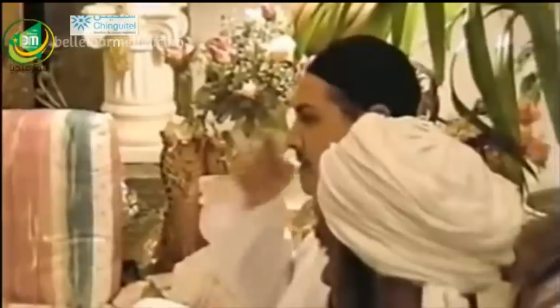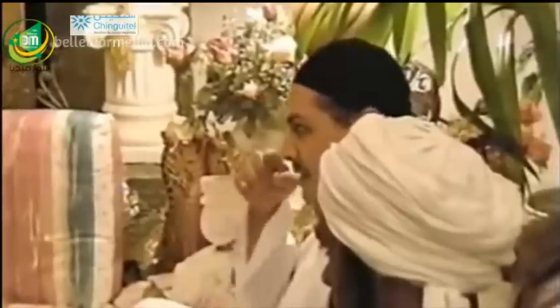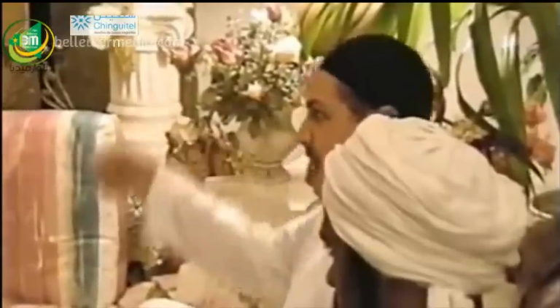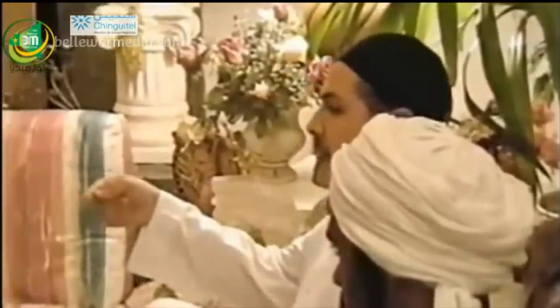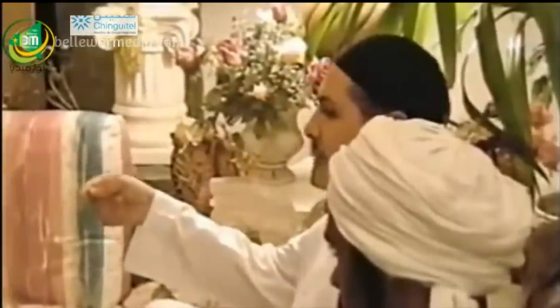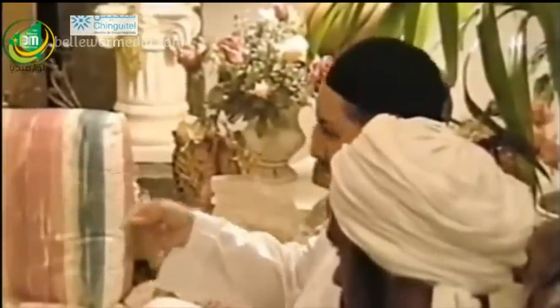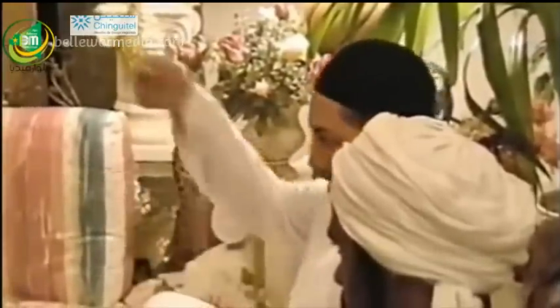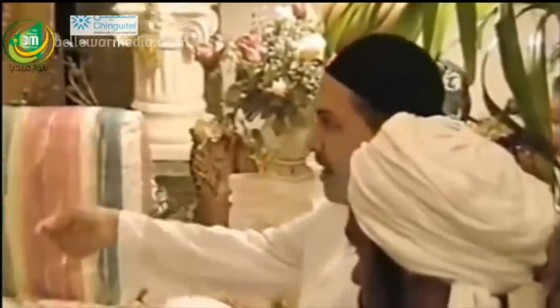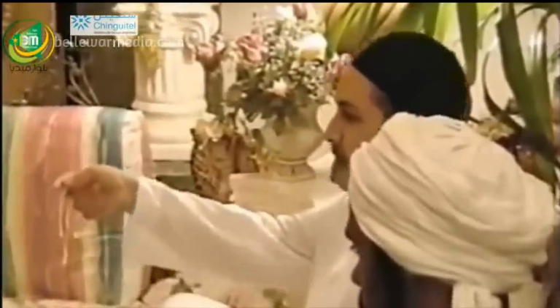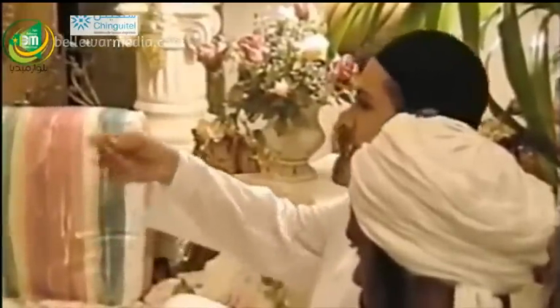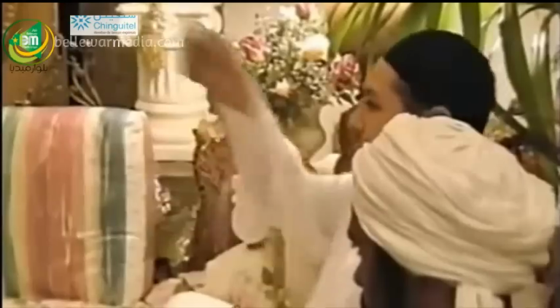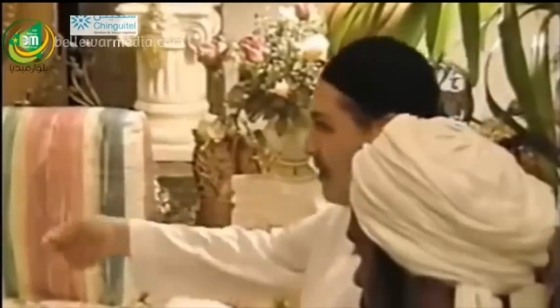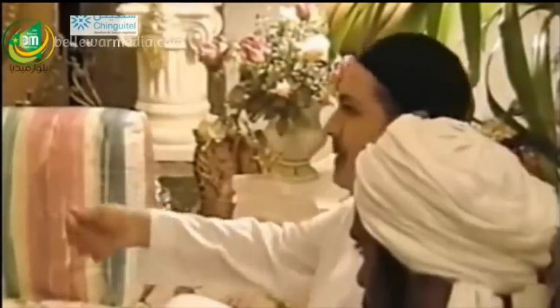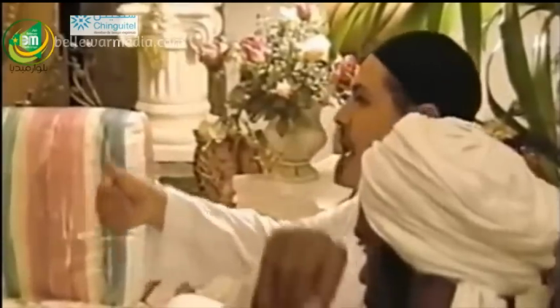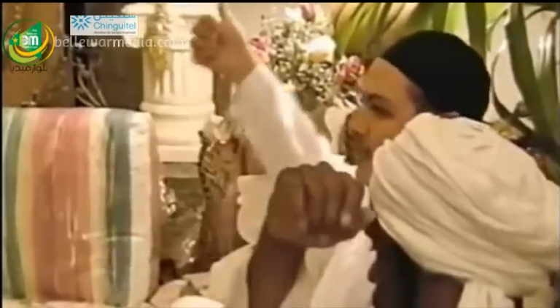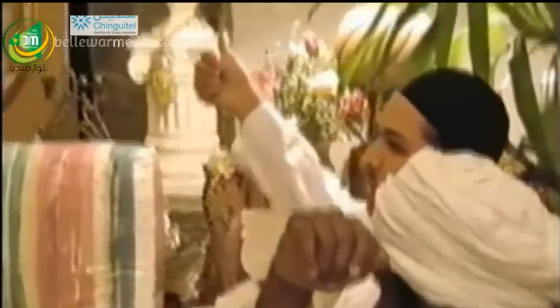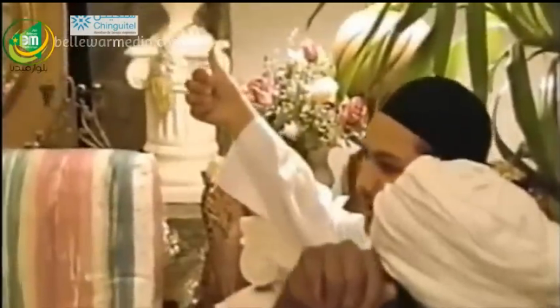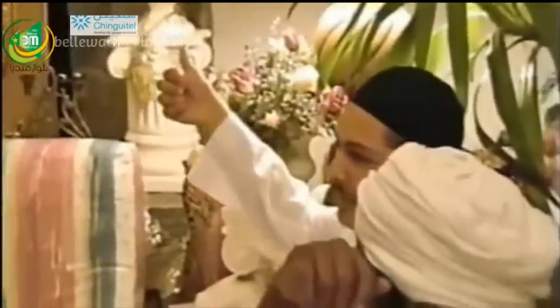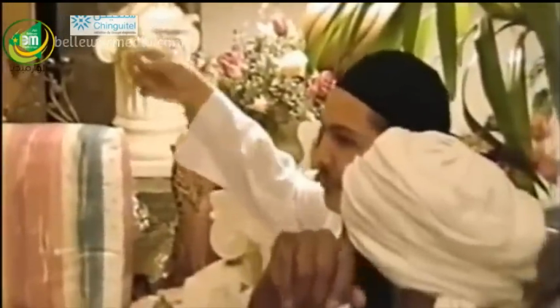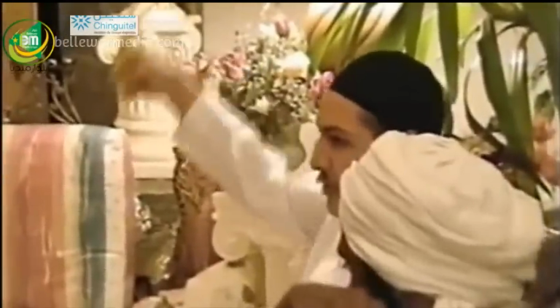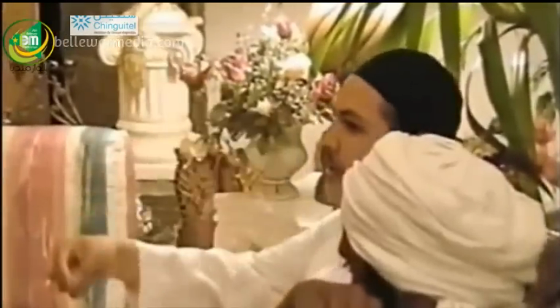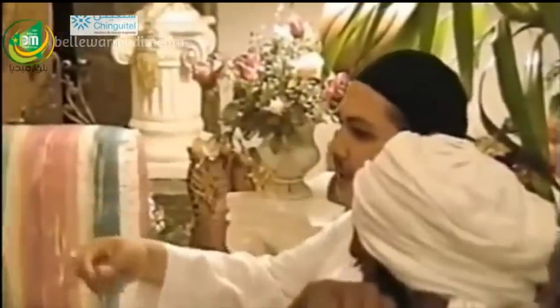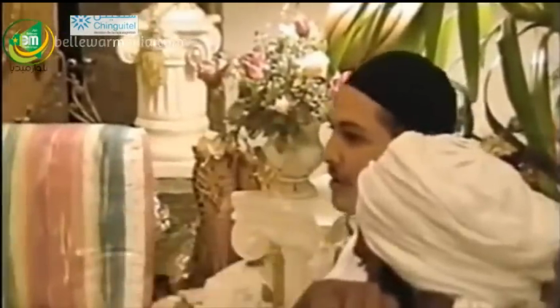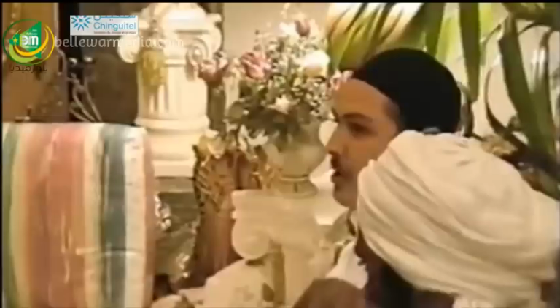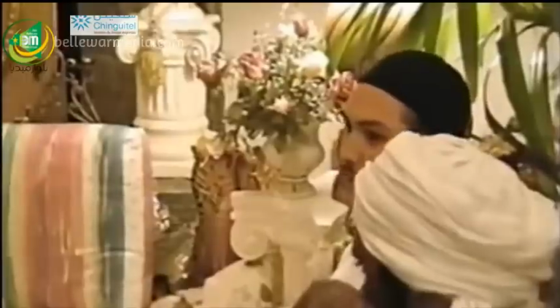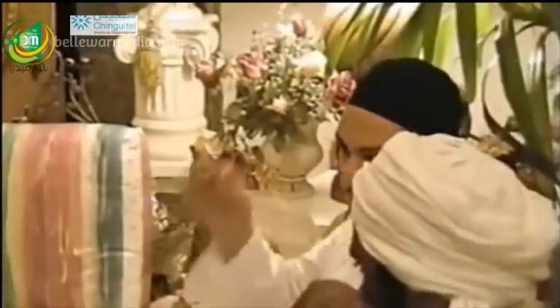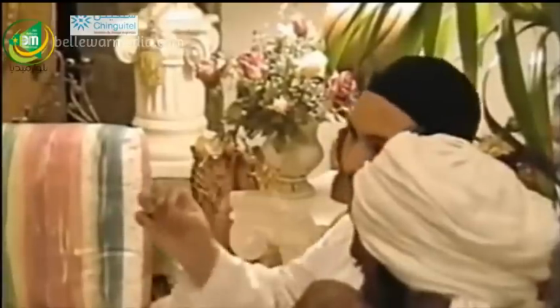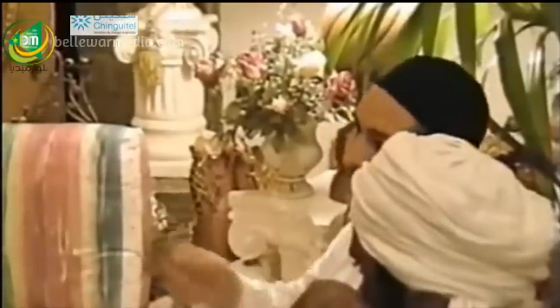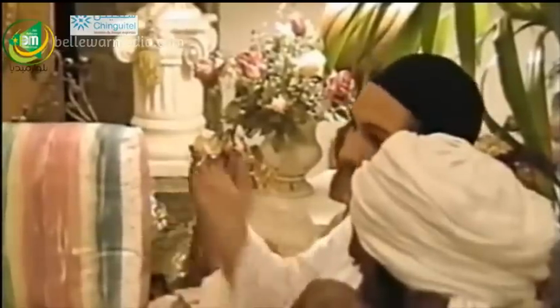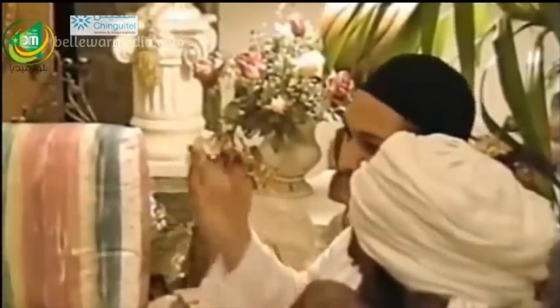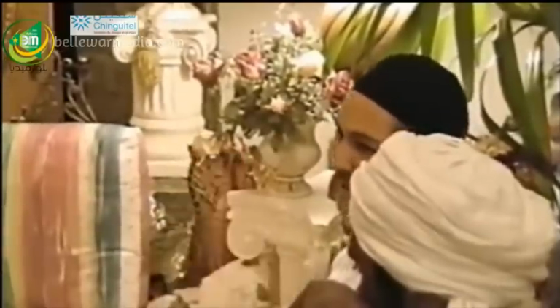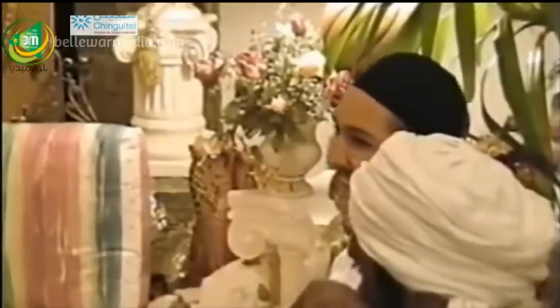After seeing his scholar make wudu, up until the Prophet ﷺ with a pure chain. So this will probably be the first time, inshallah, that a lot of us will get to do this, inshallah.